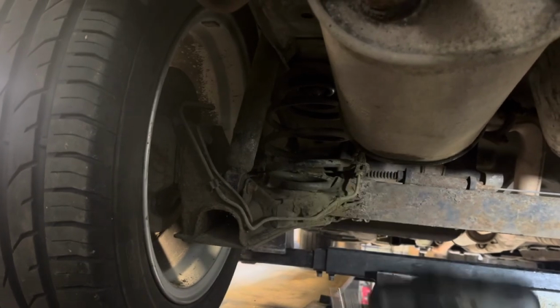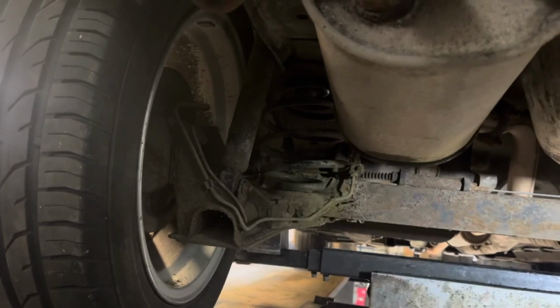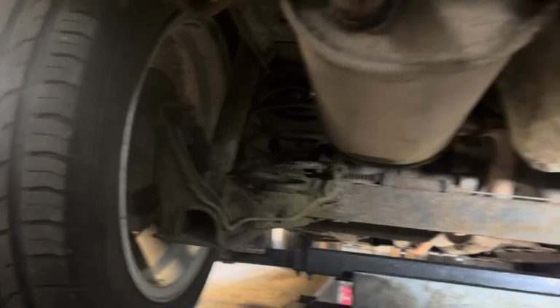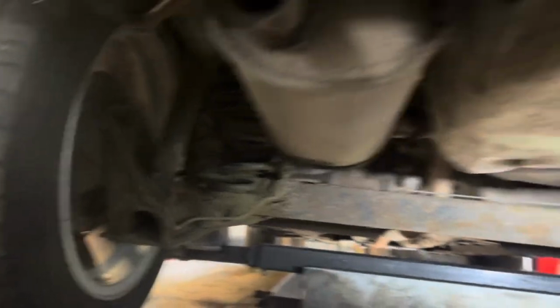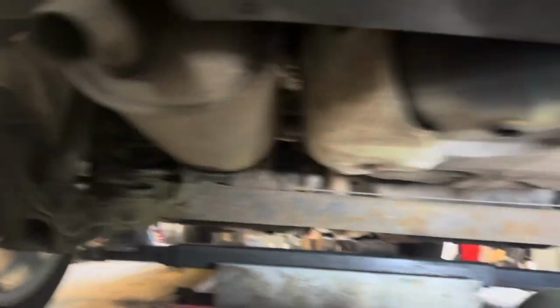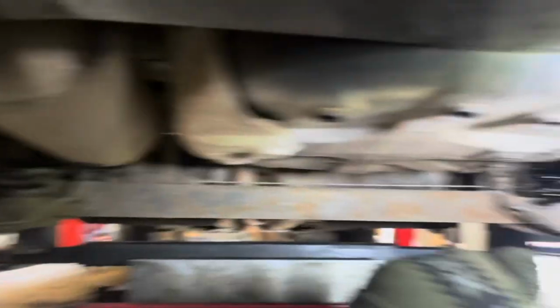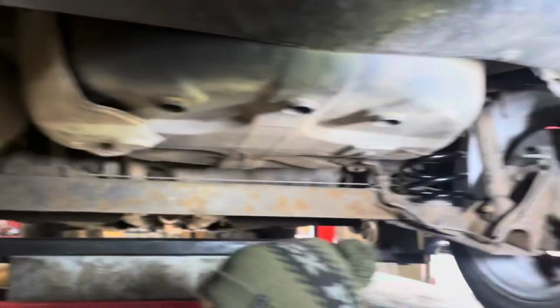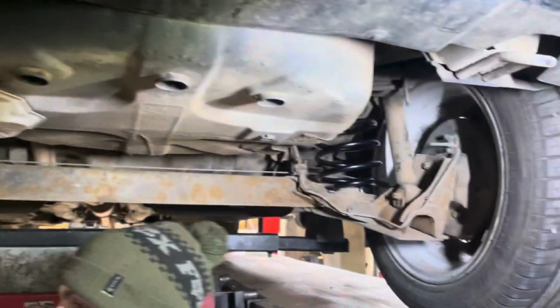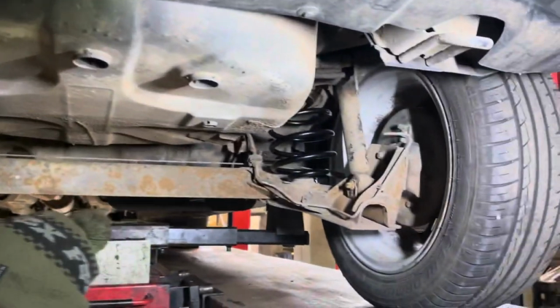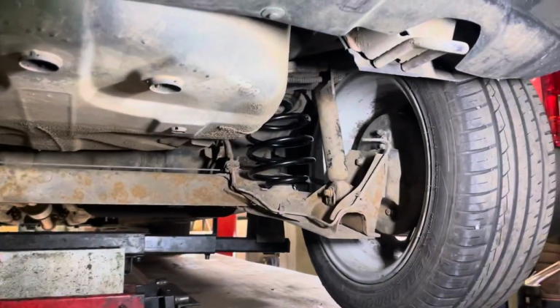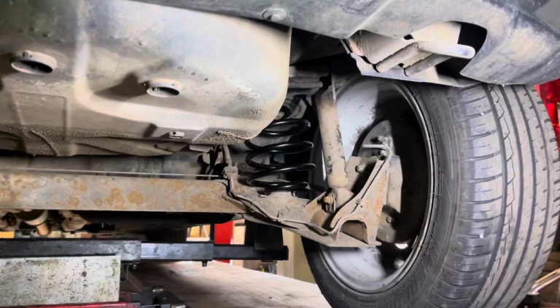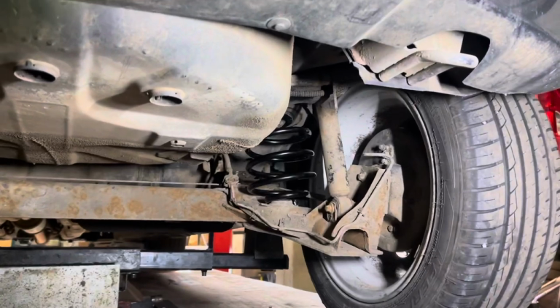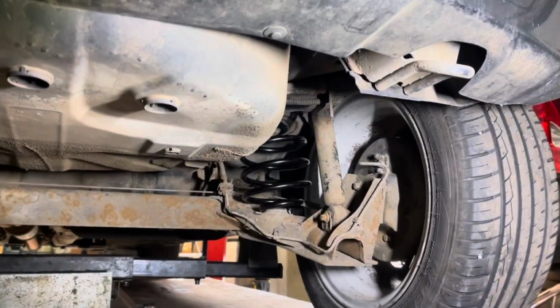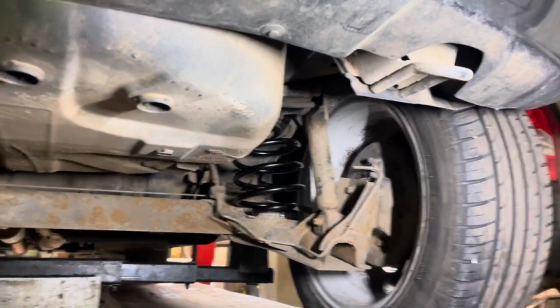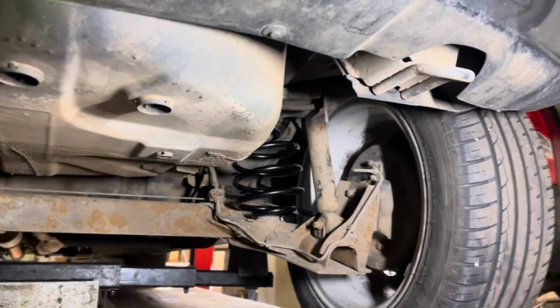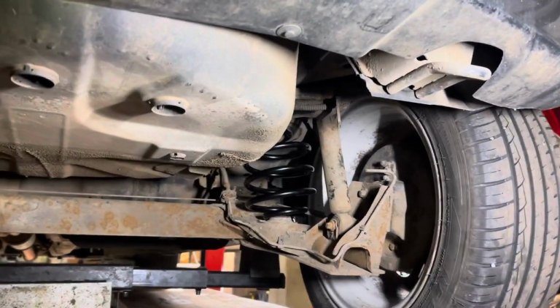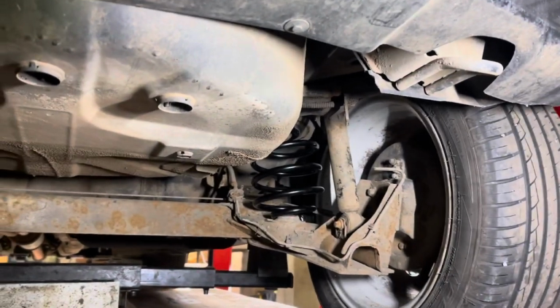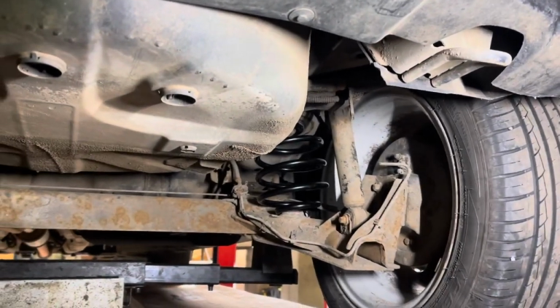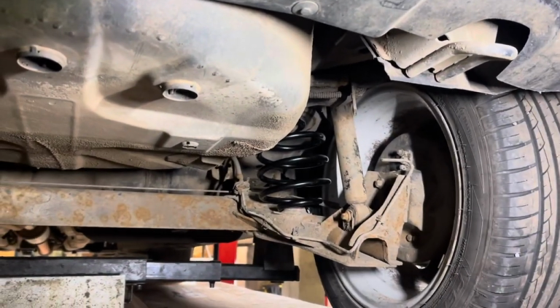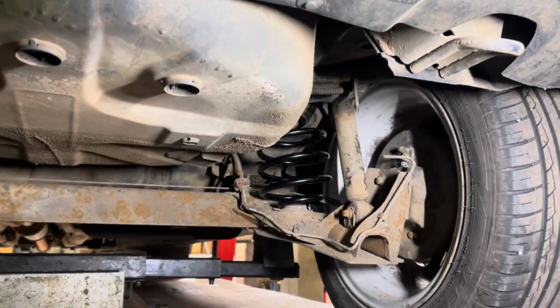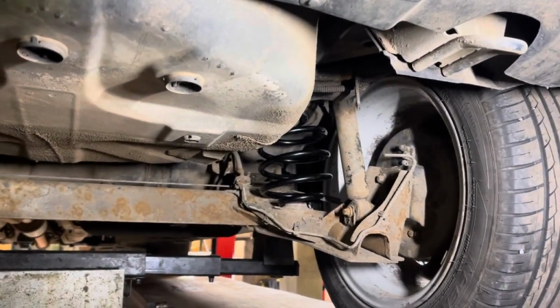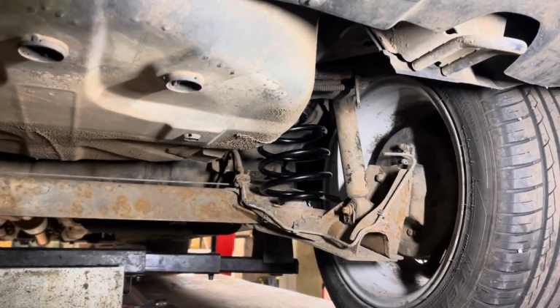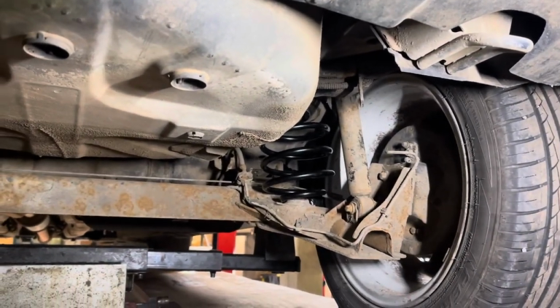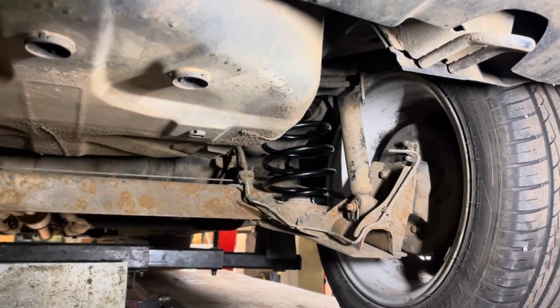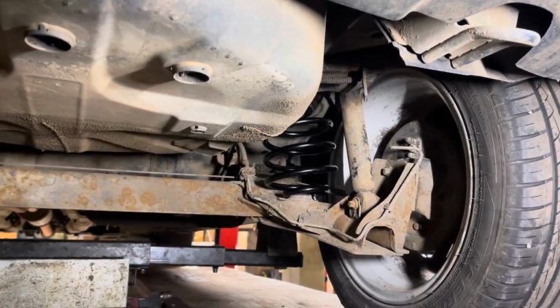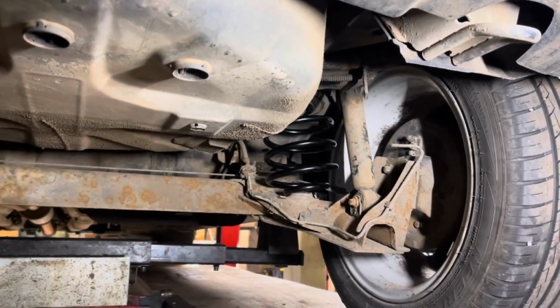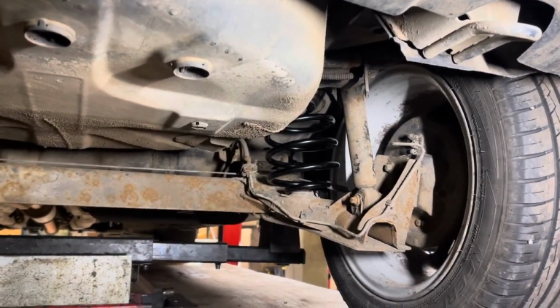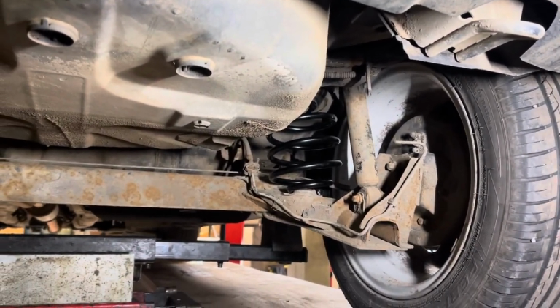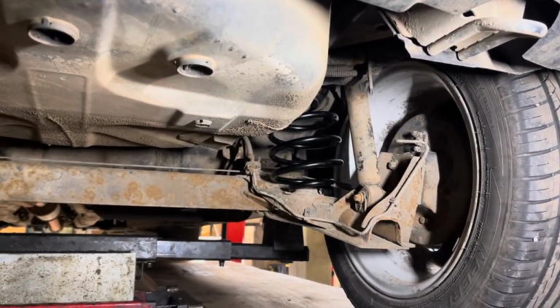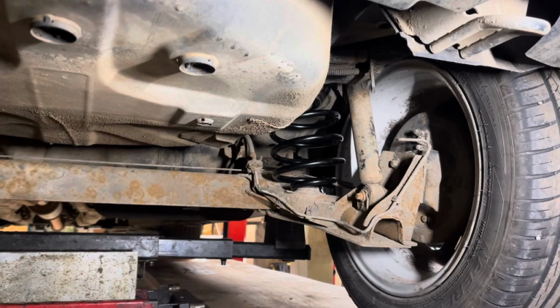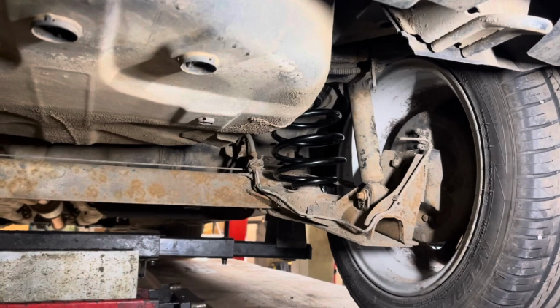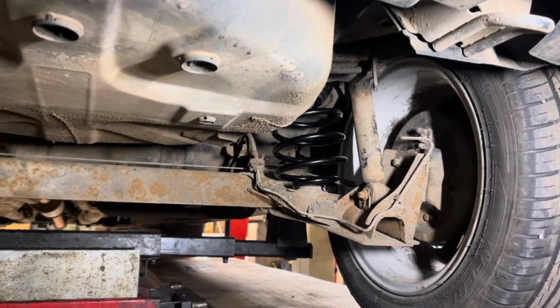And there we have it — one coil spring replaced on a Corsa C. Thanks guys, like and subscribe. Many thanks.